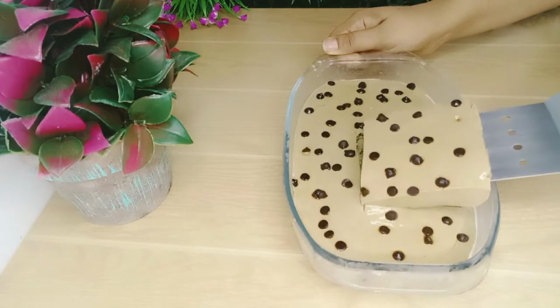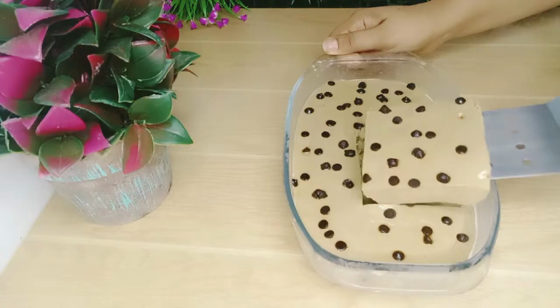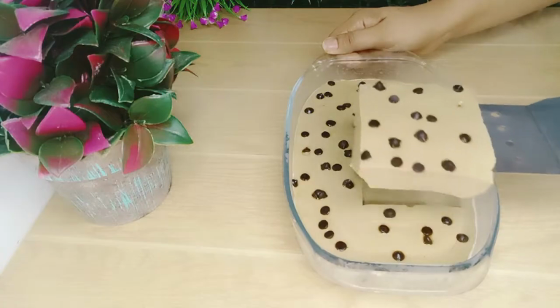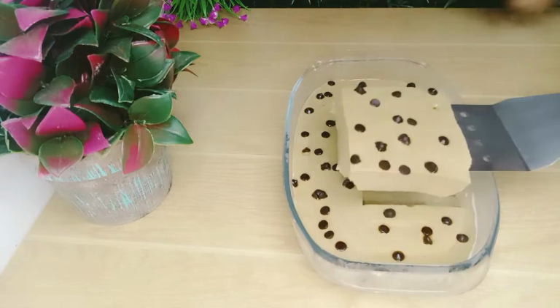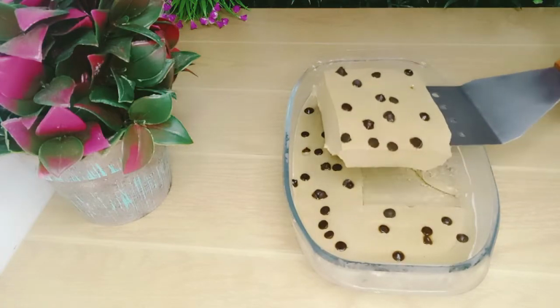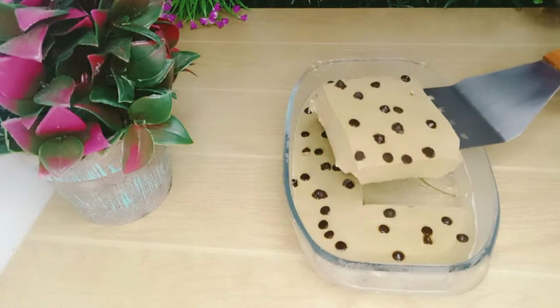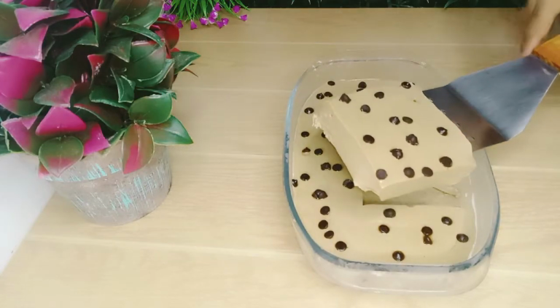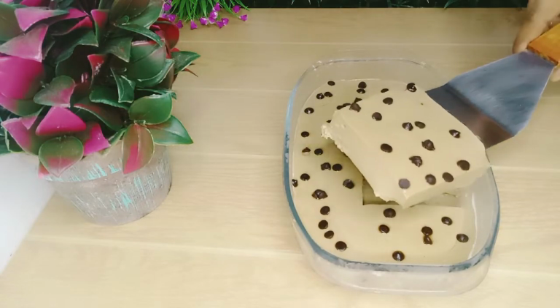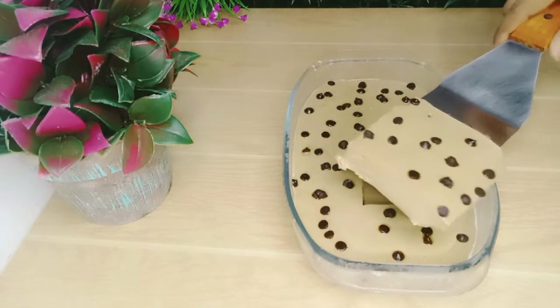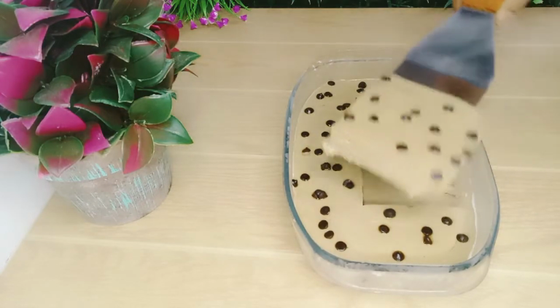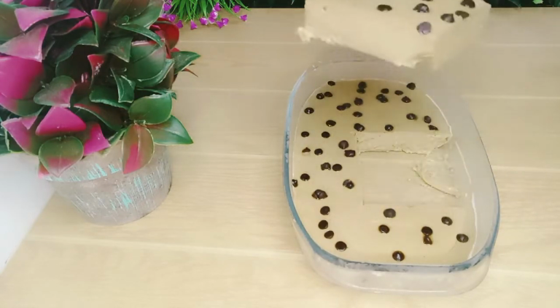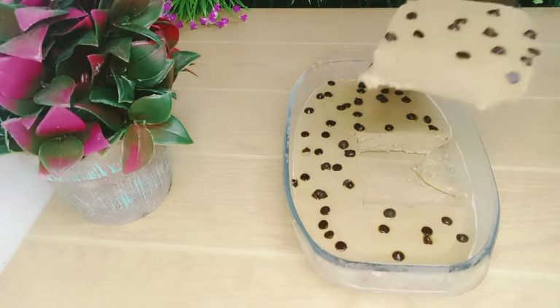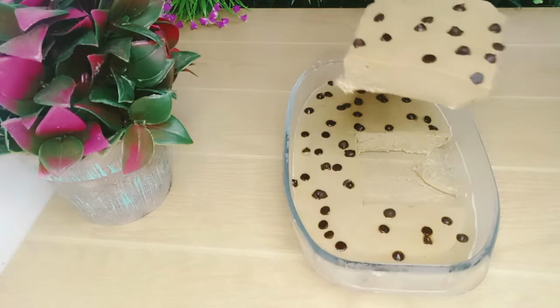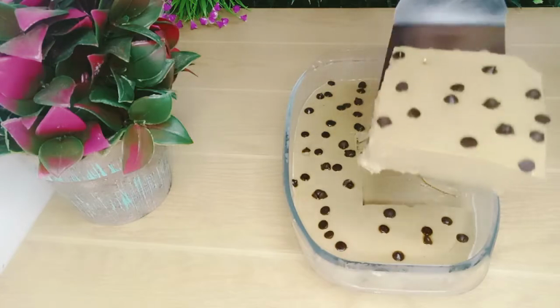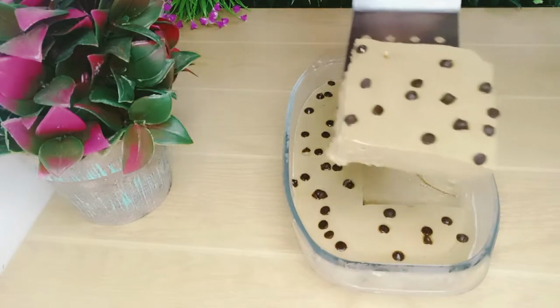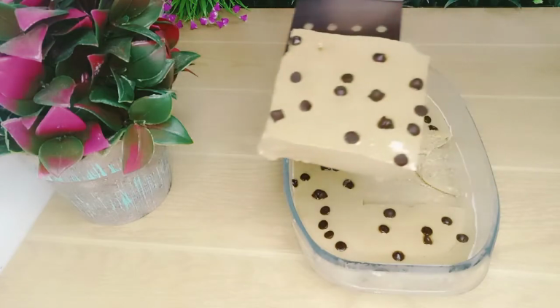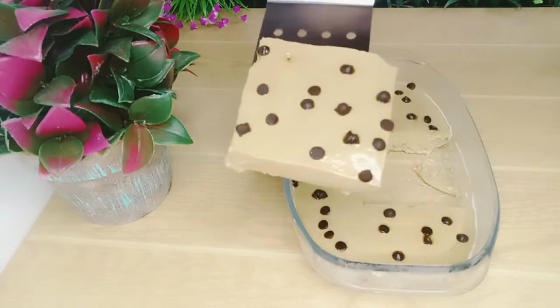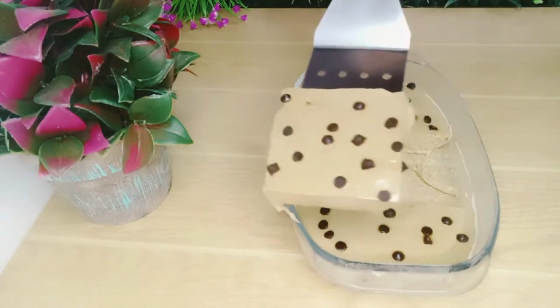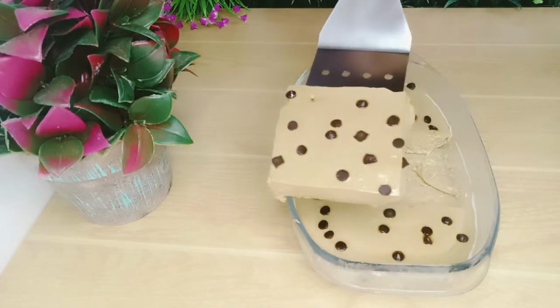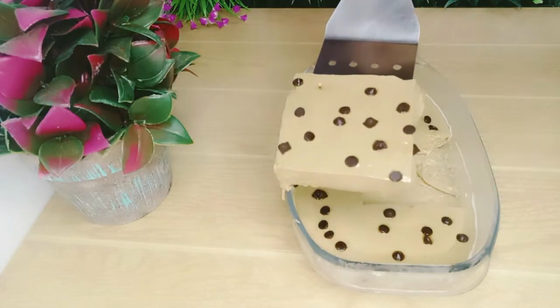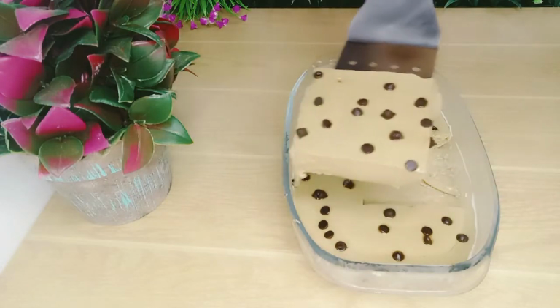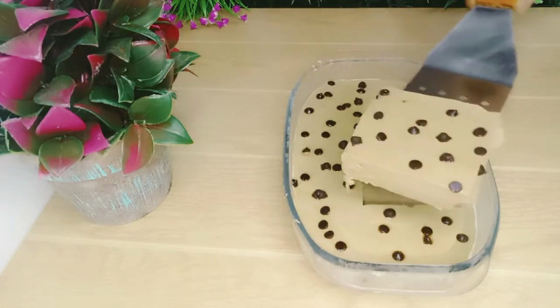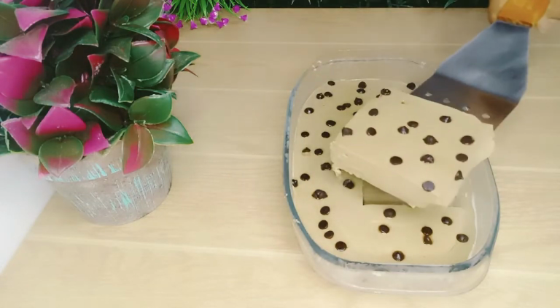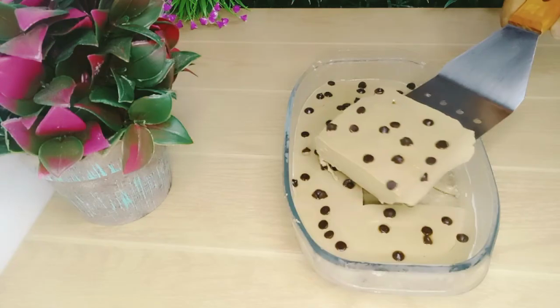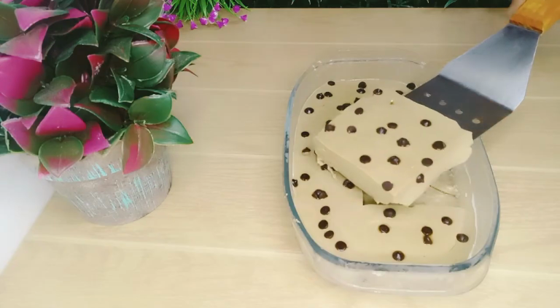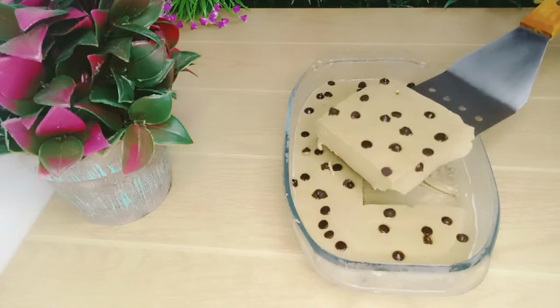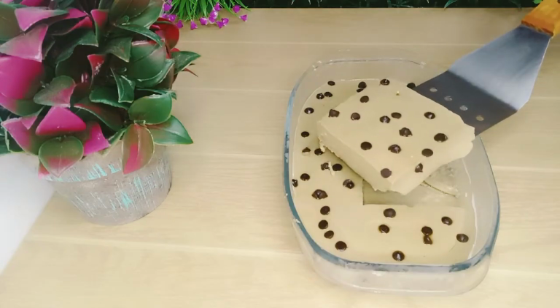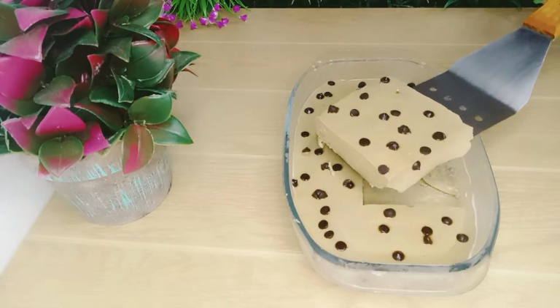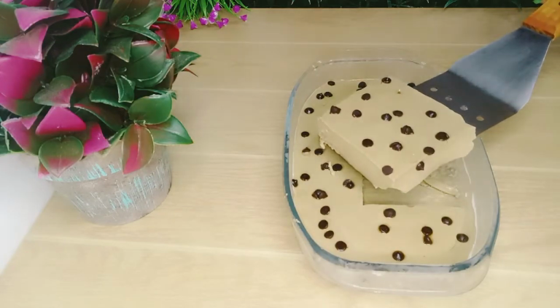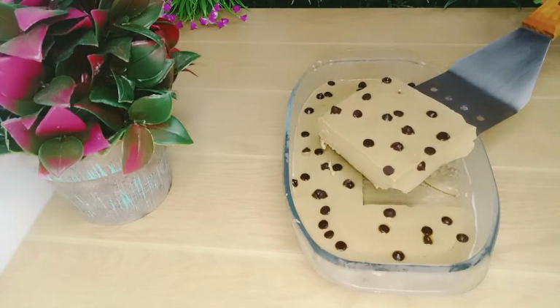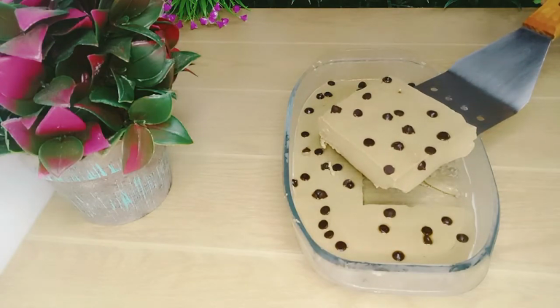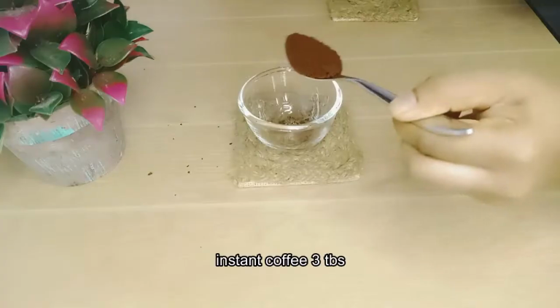This coffee takes a very long time to get back to your home. We're going to take a look at the coffee, and I'm going to go with a bit of coffee as an instant coffee.